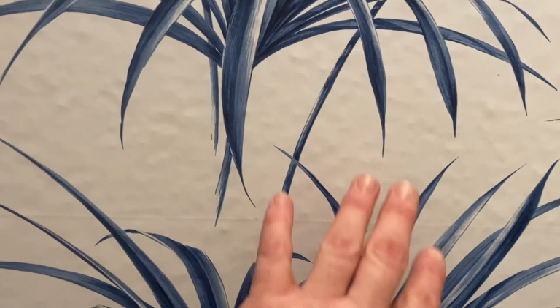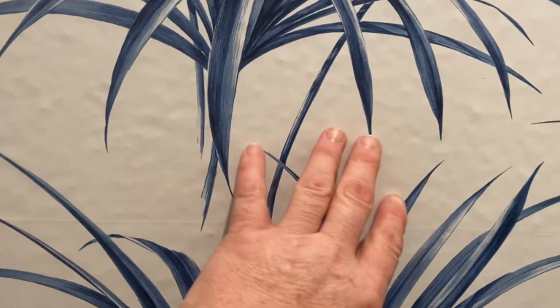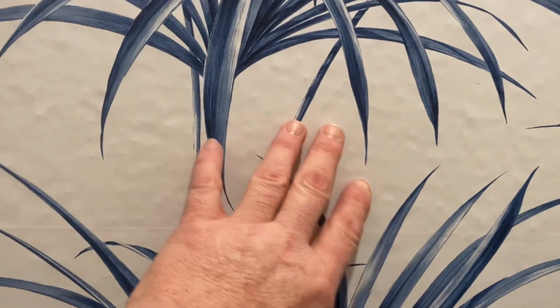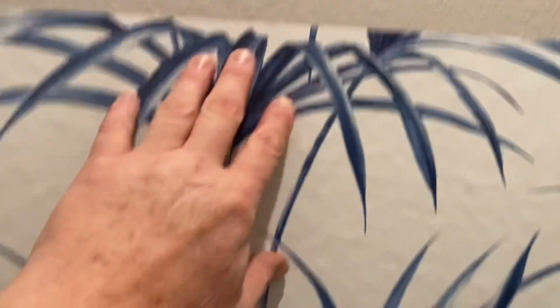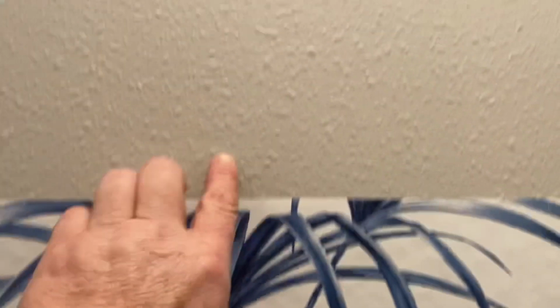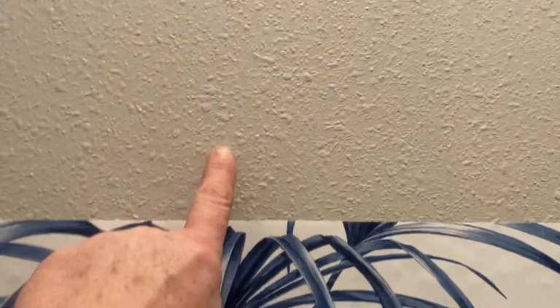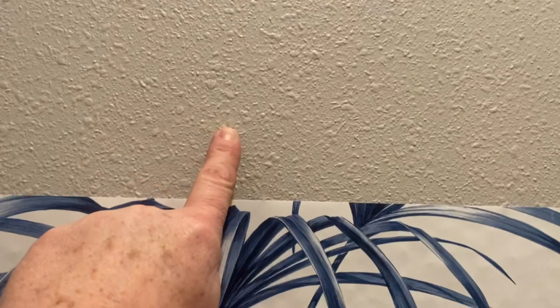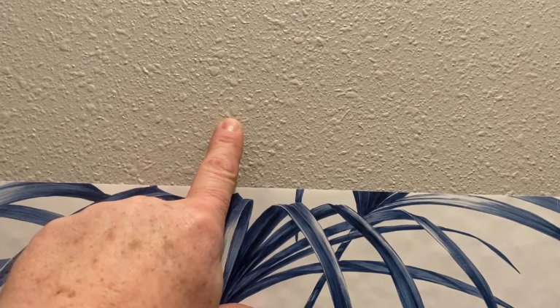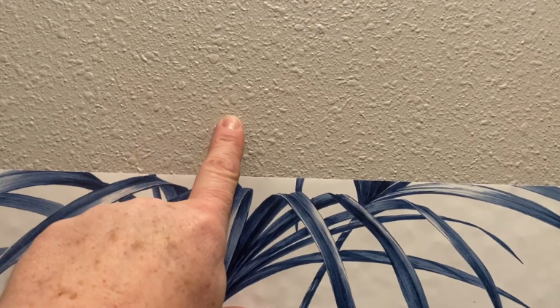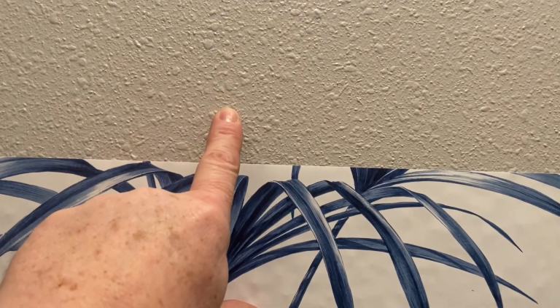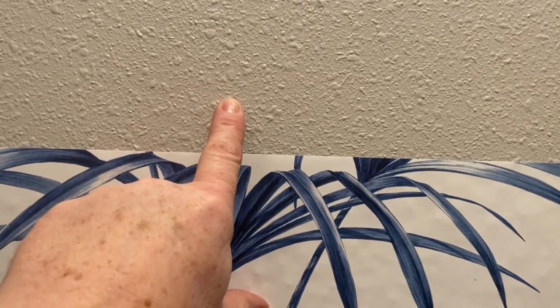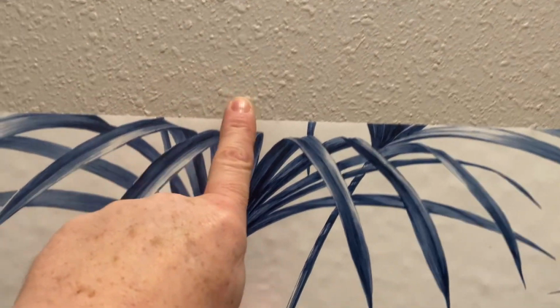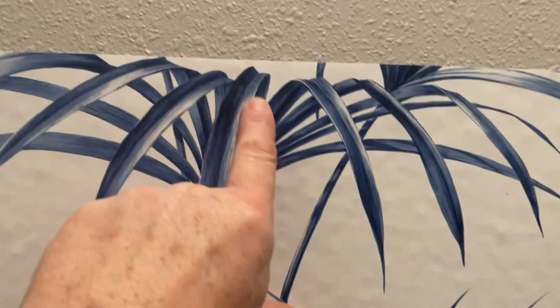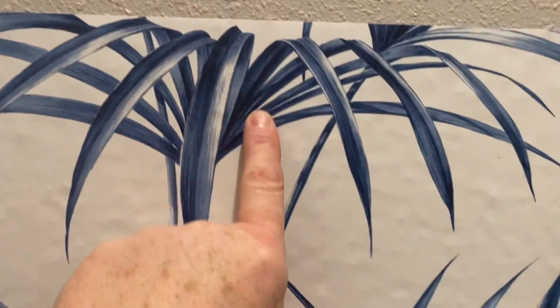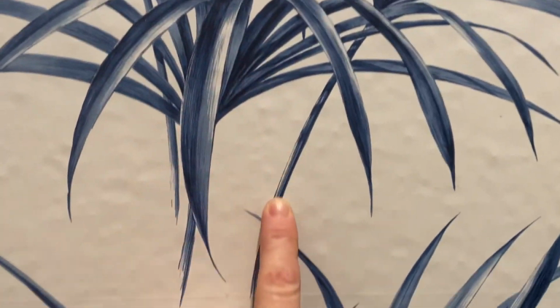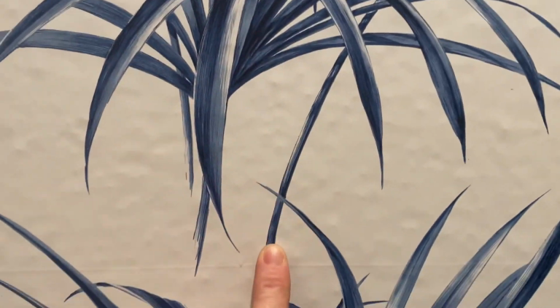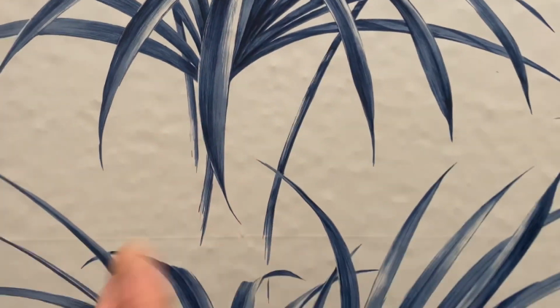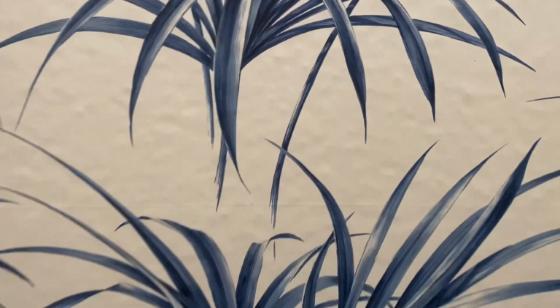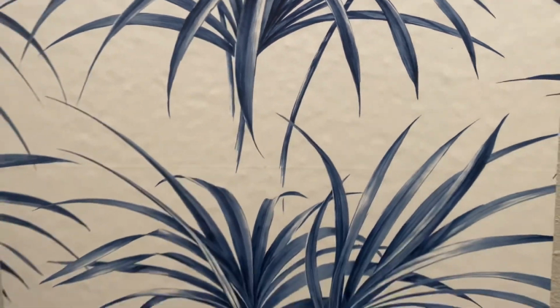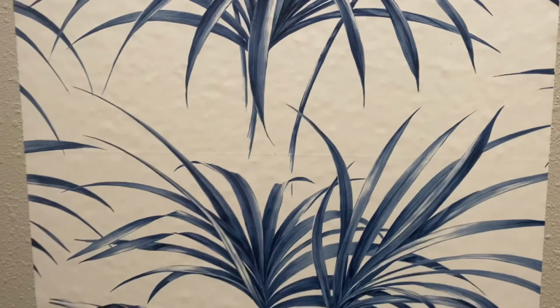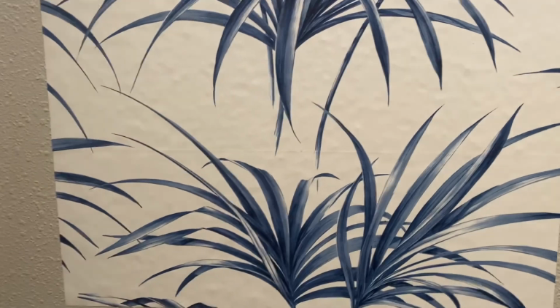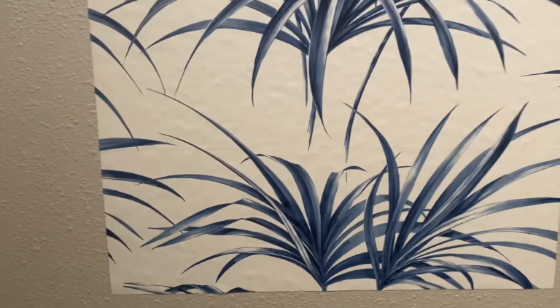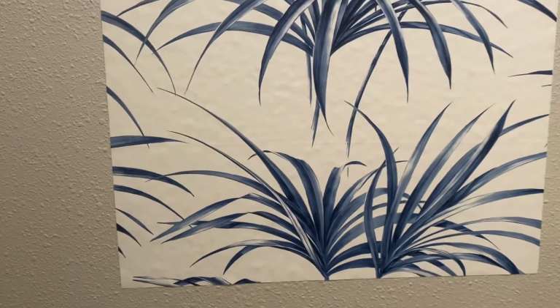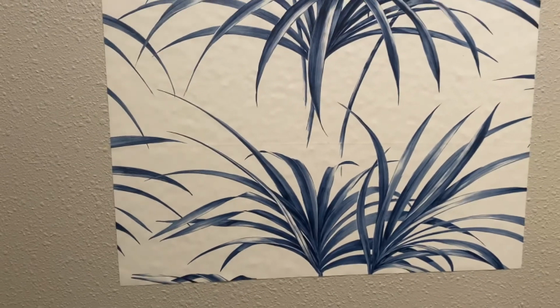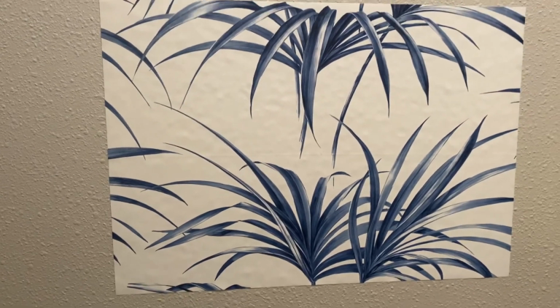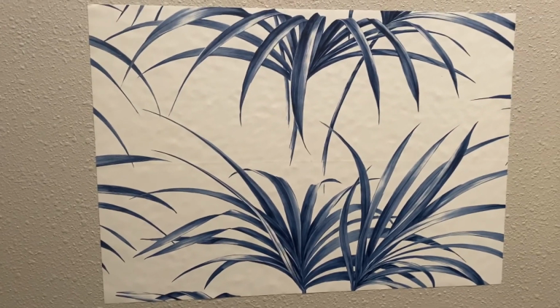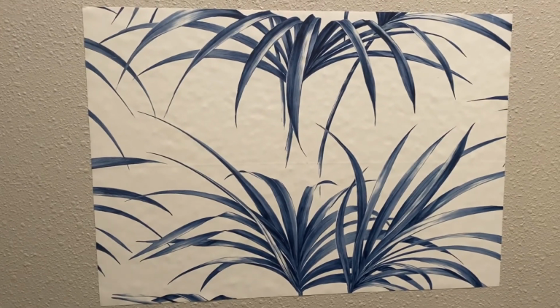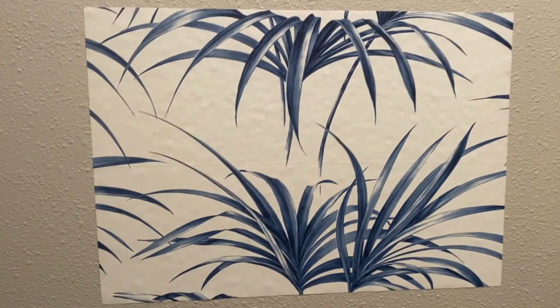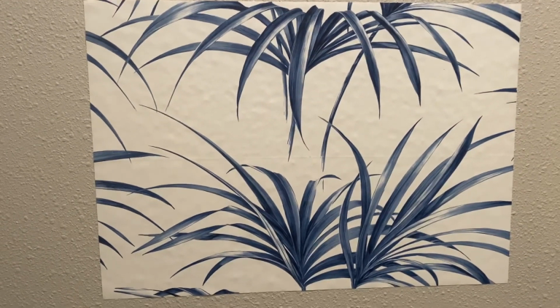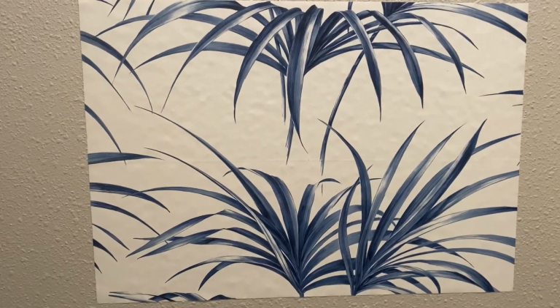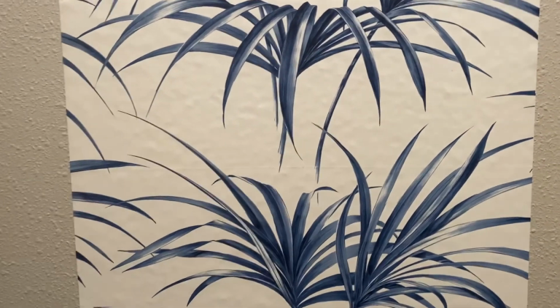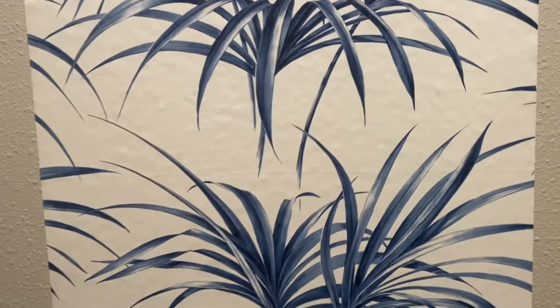I have to smooth this out with a skim coat. Let me prove to you that peel and stick does not stay on texture.